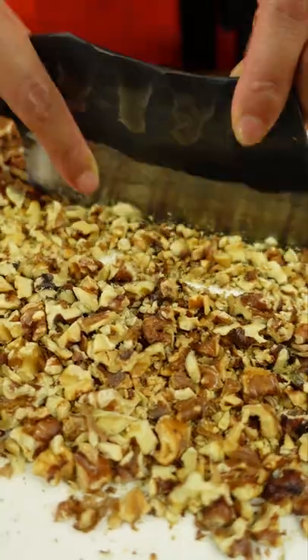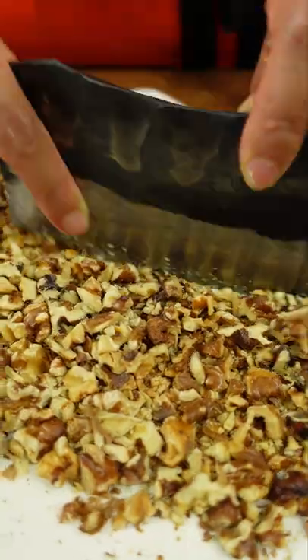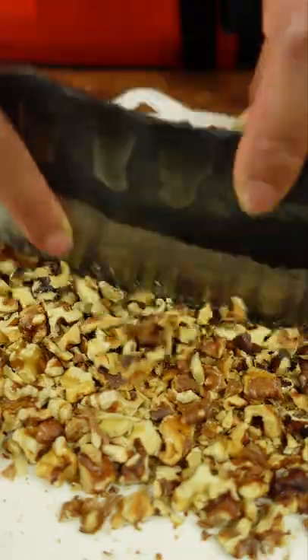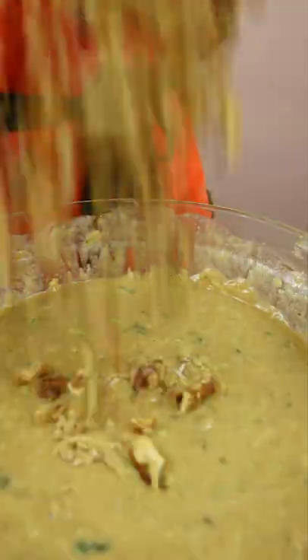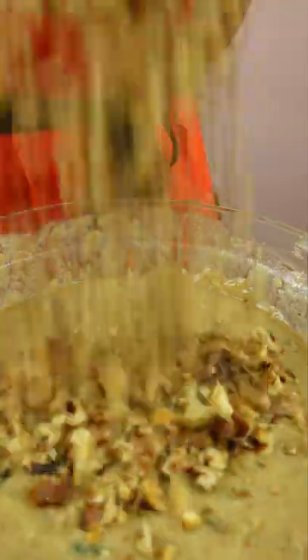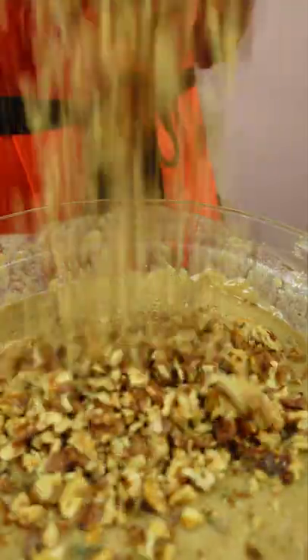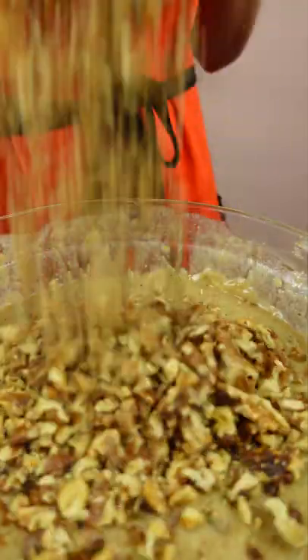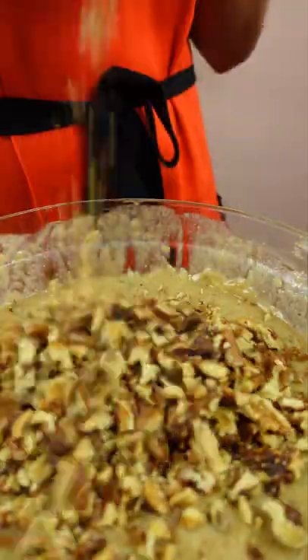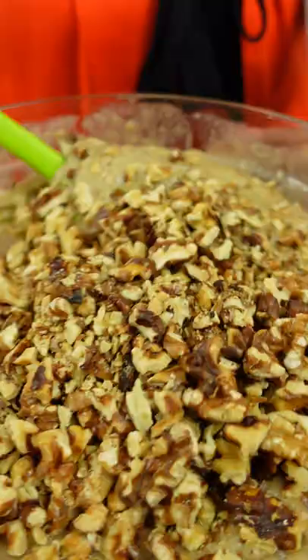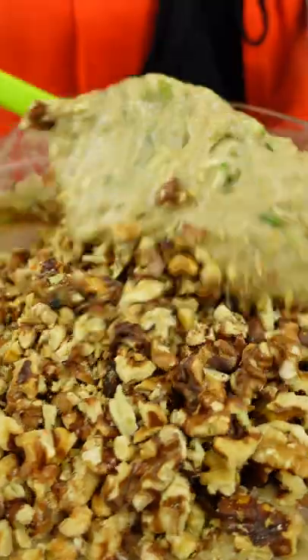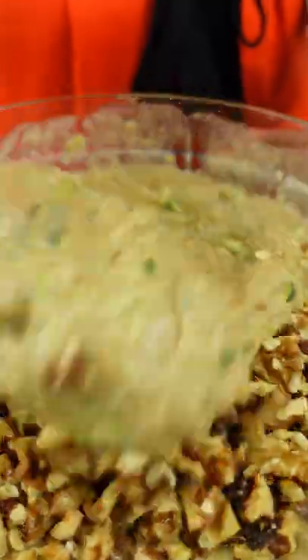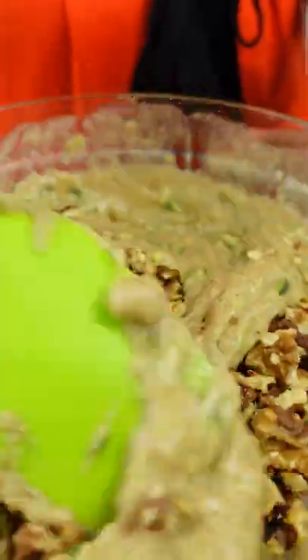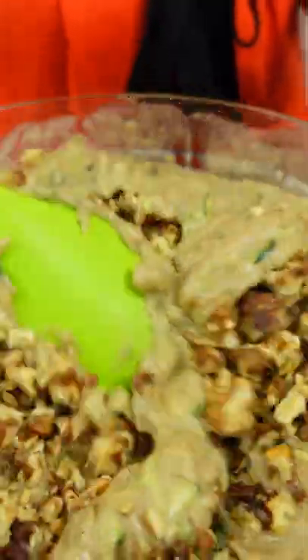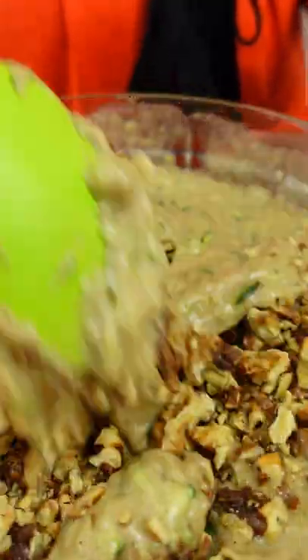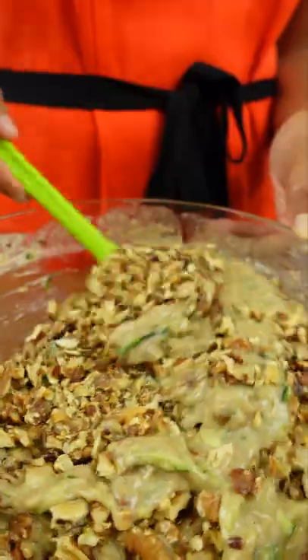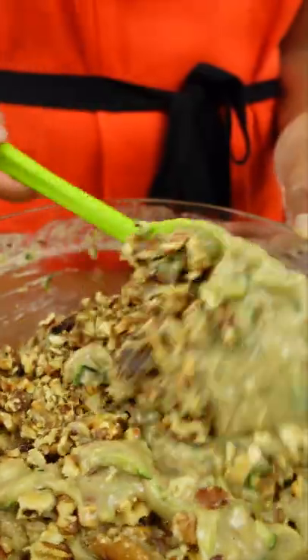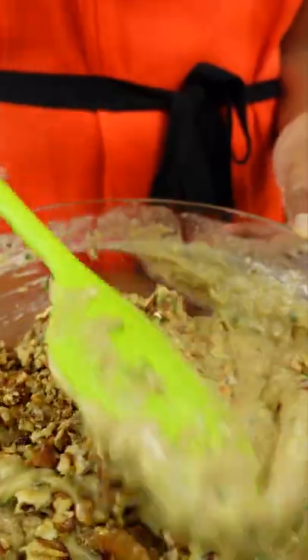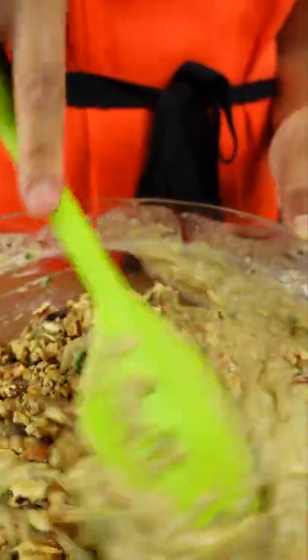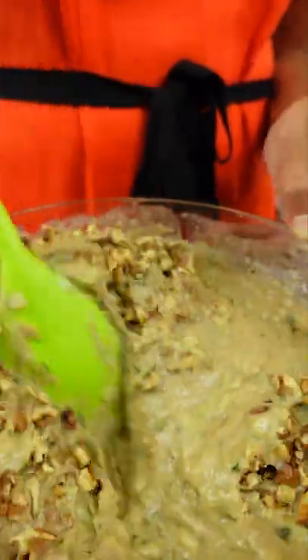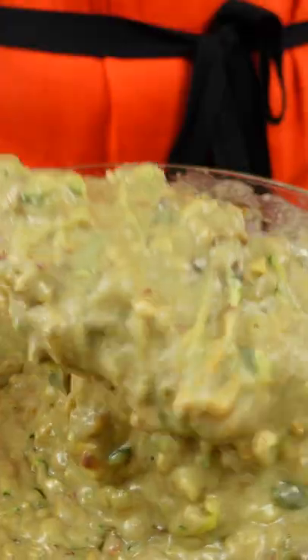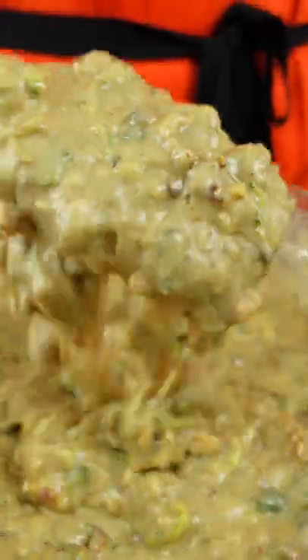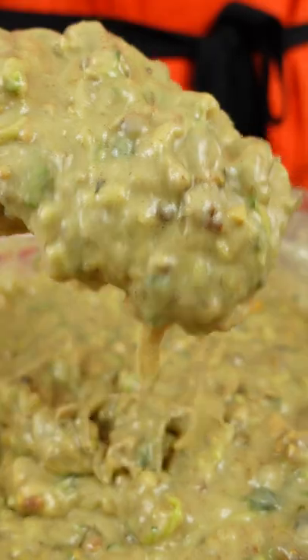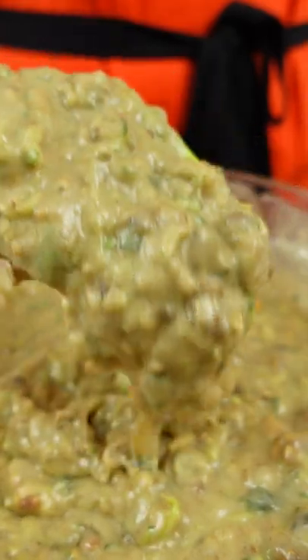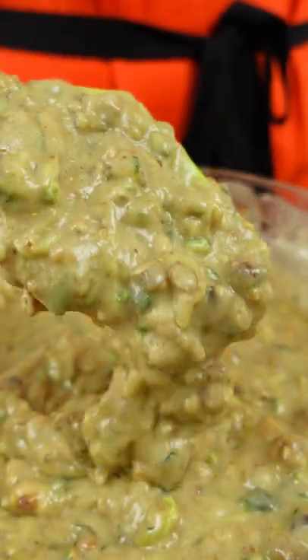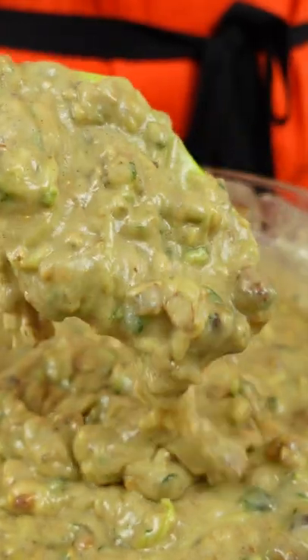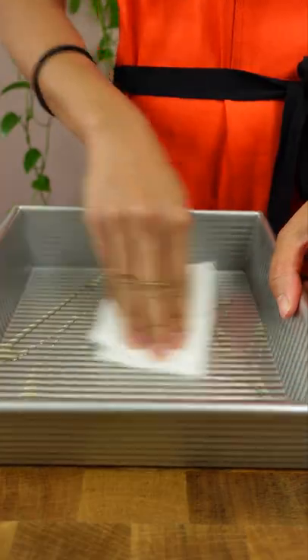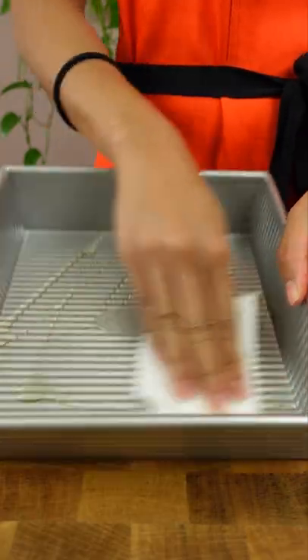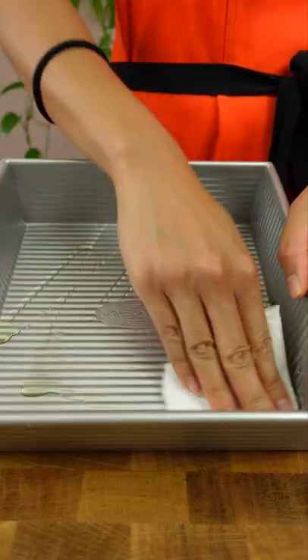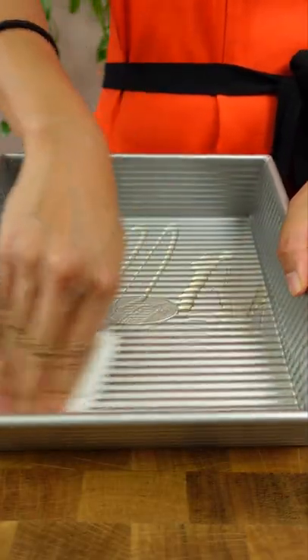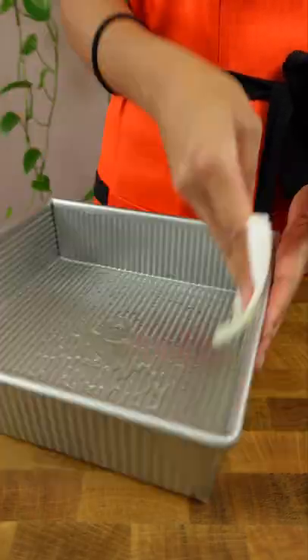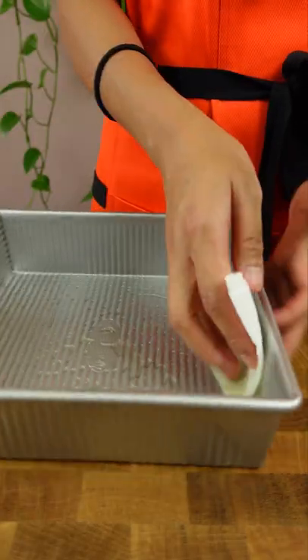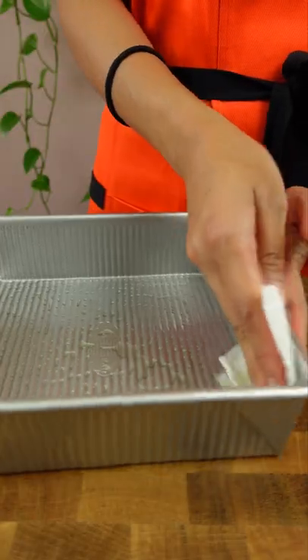As for the nuts, always toast these nuts before chopping and dumping them in the batter. The difference in both texture and flavor is ten times more satisfying.